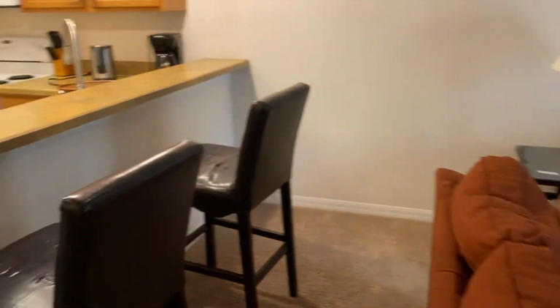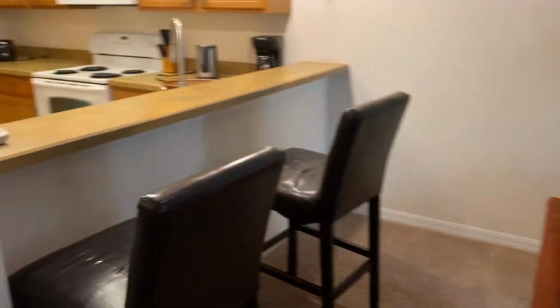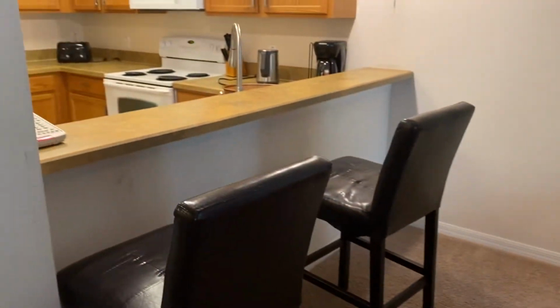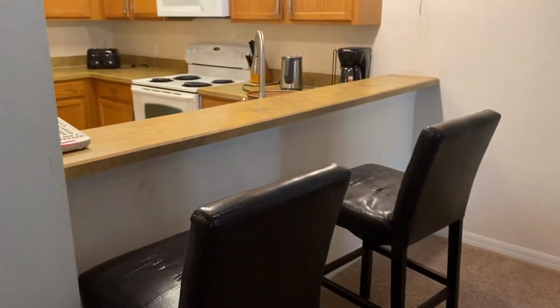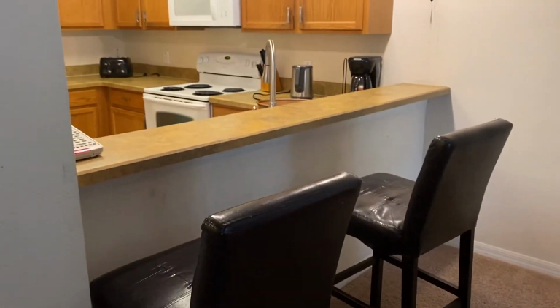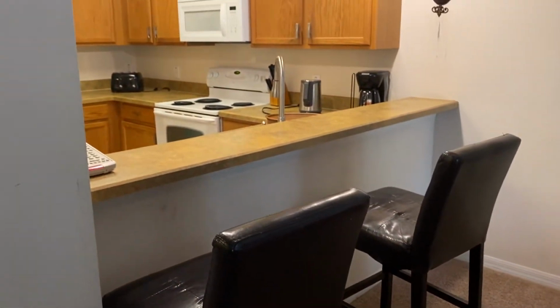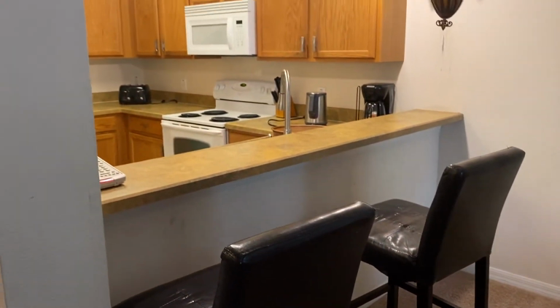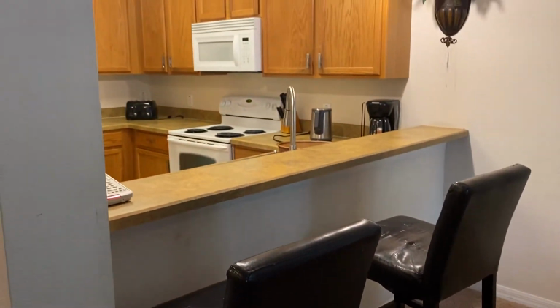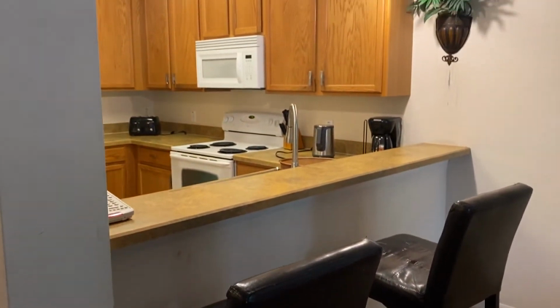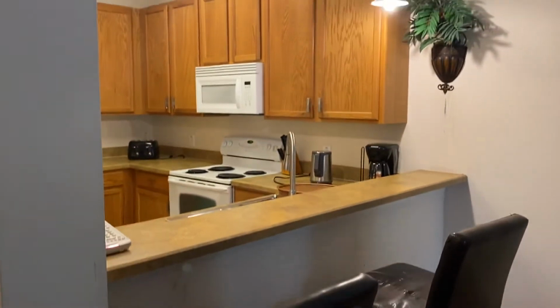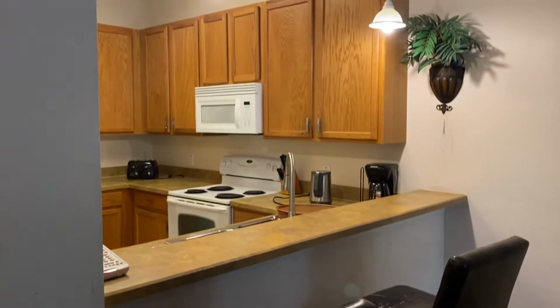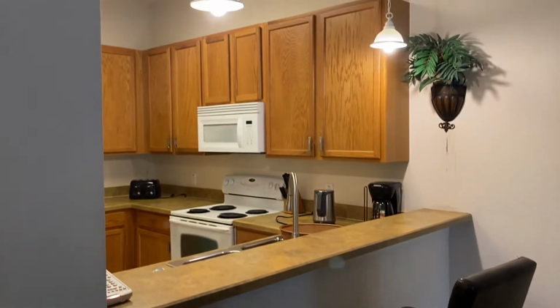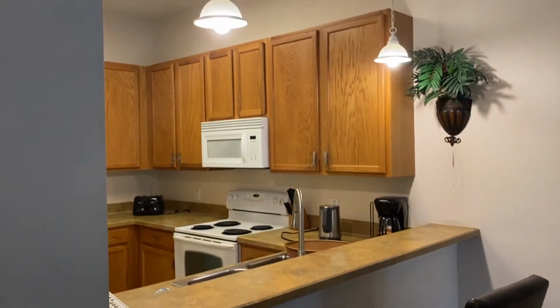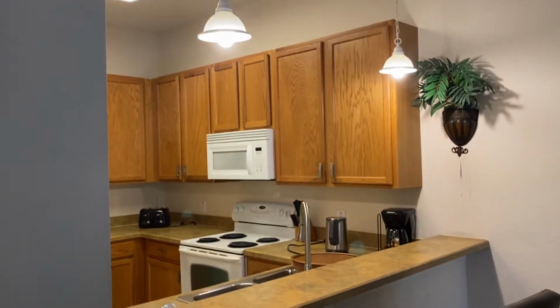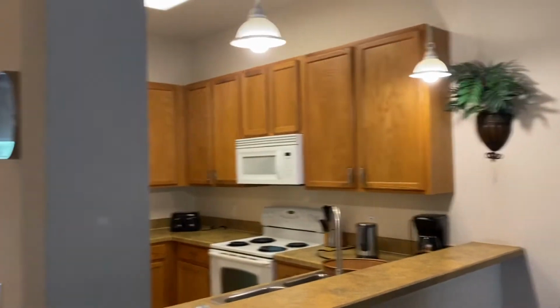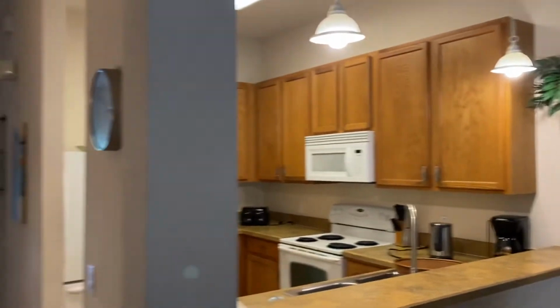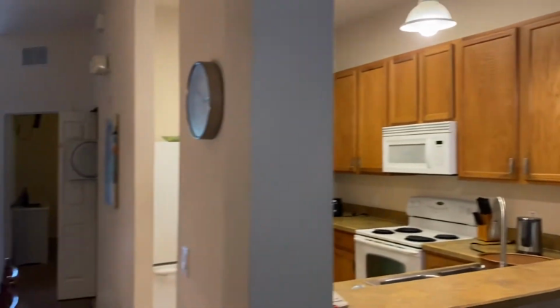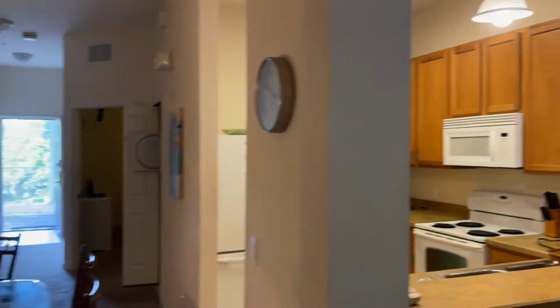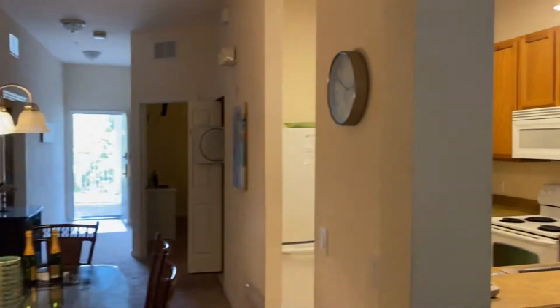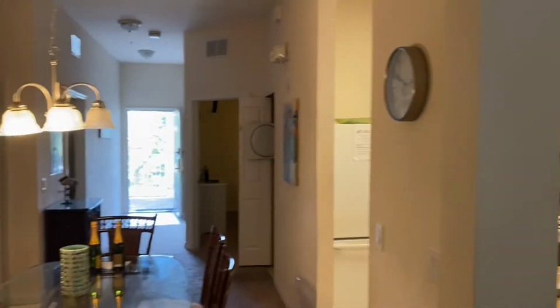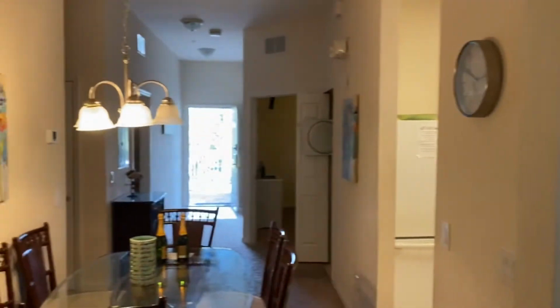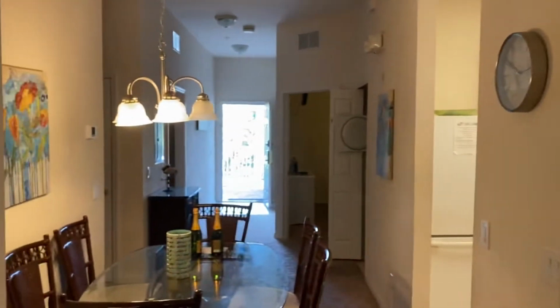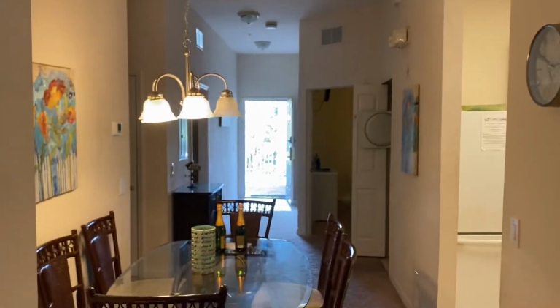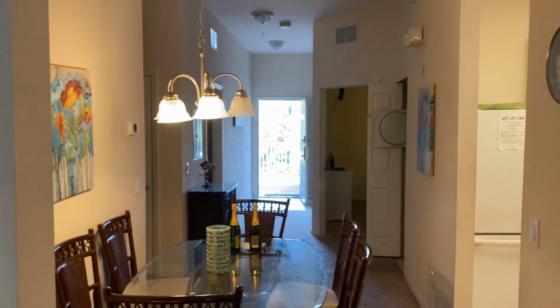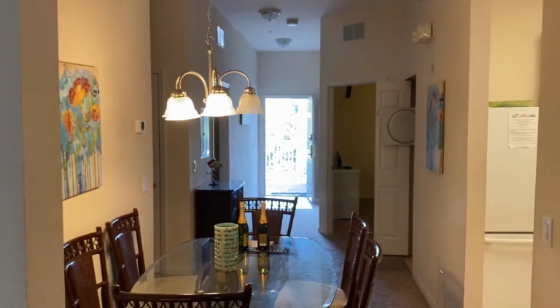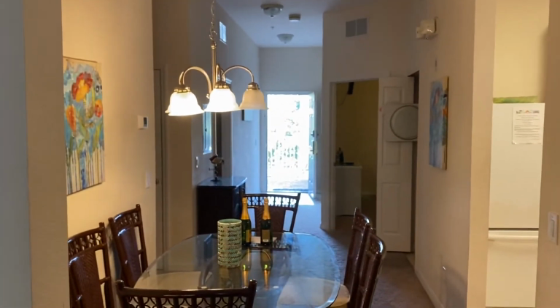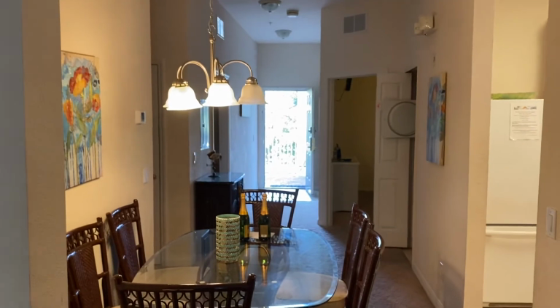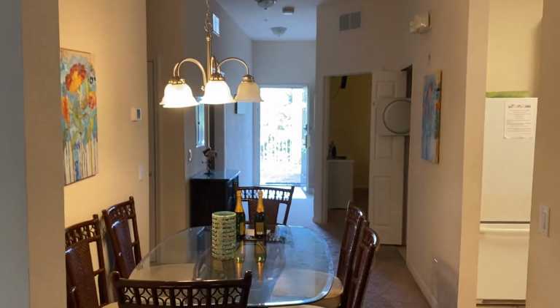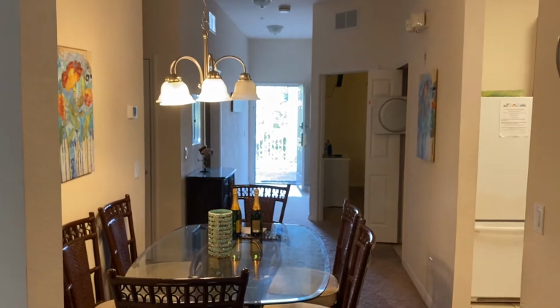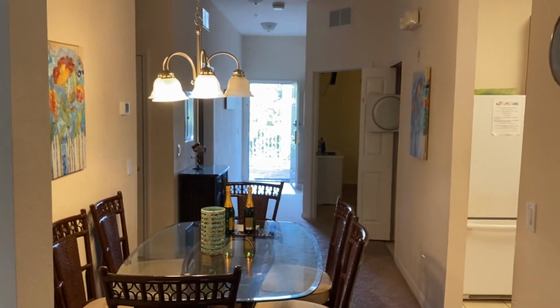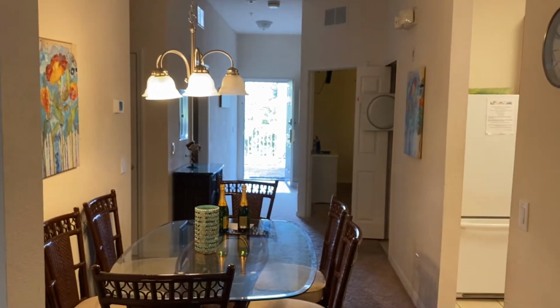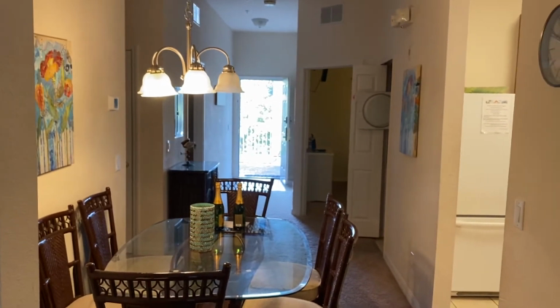There's a breakfast bar where you can look out to one of the landings. It's on the middle floor of three floors.